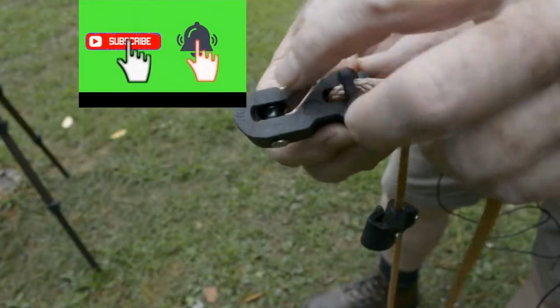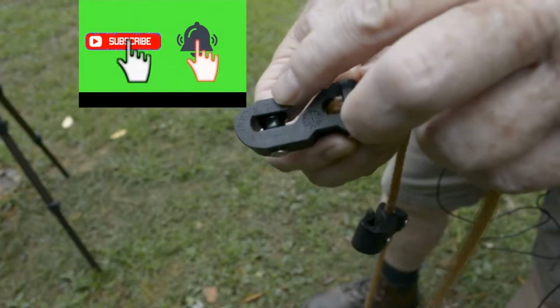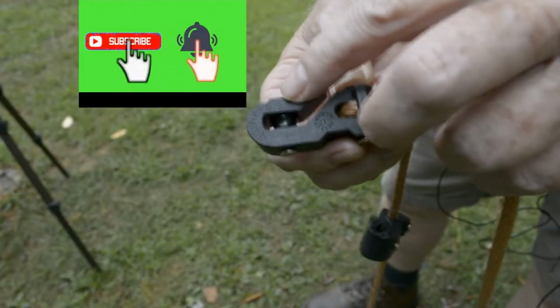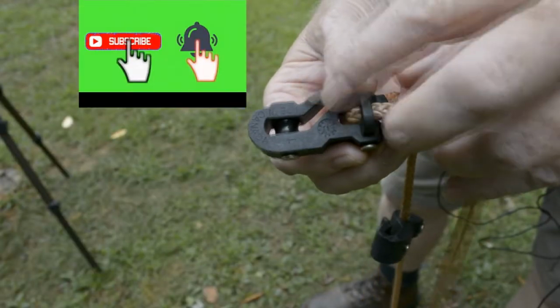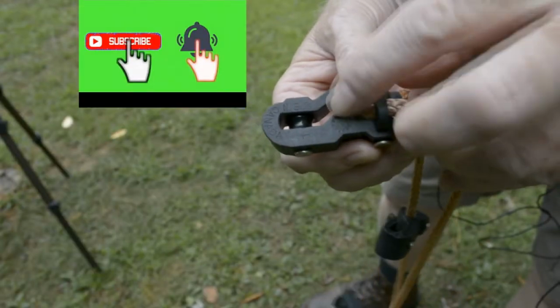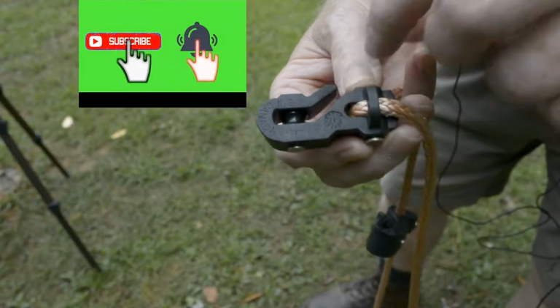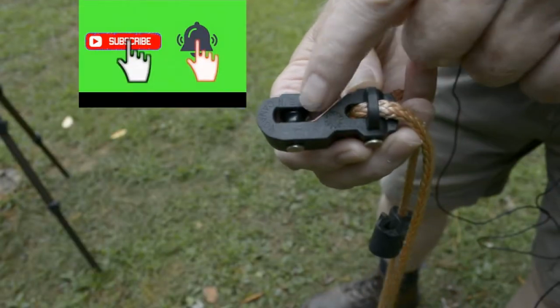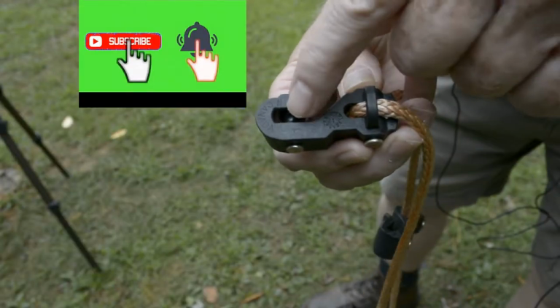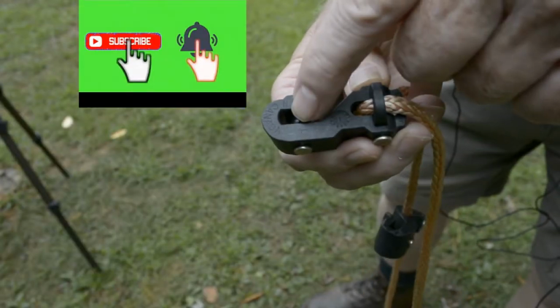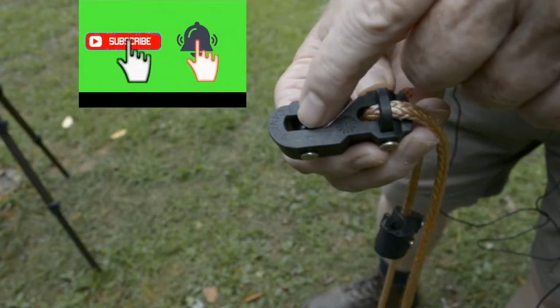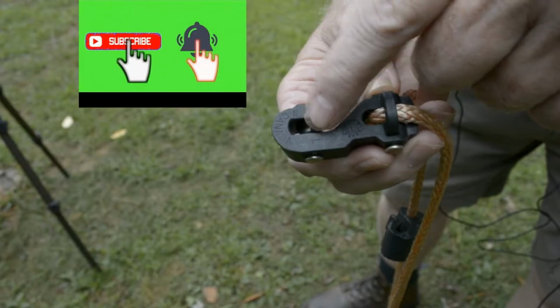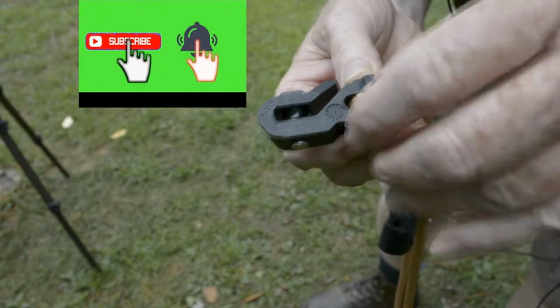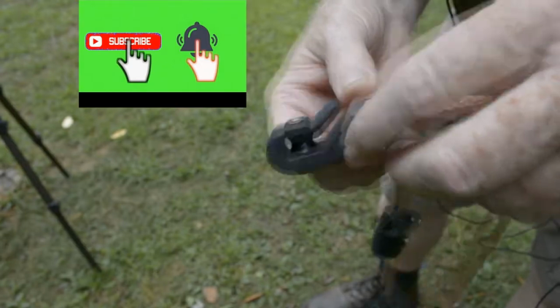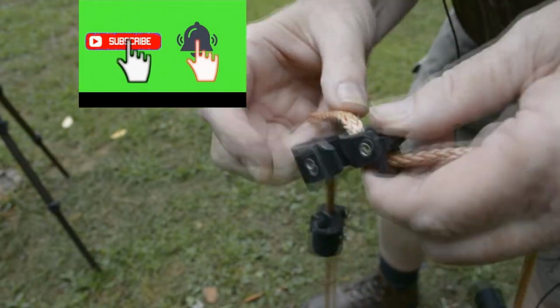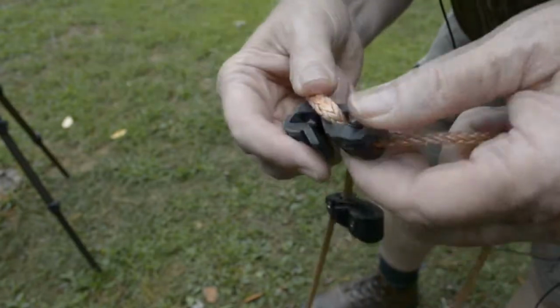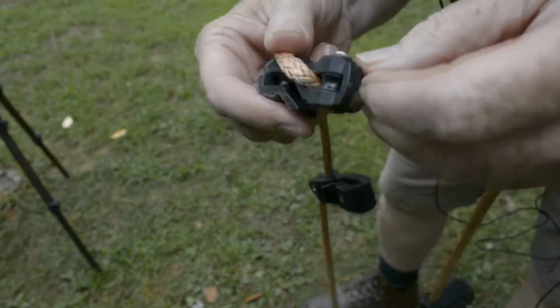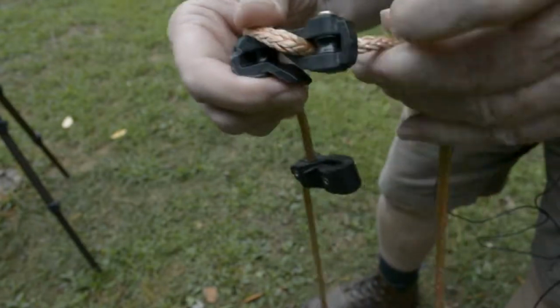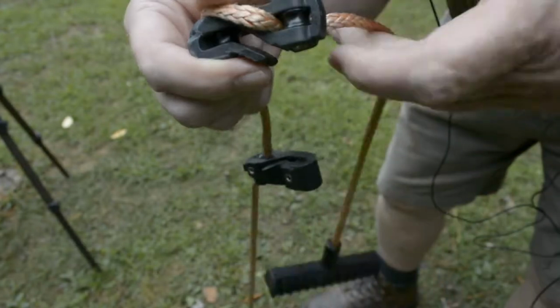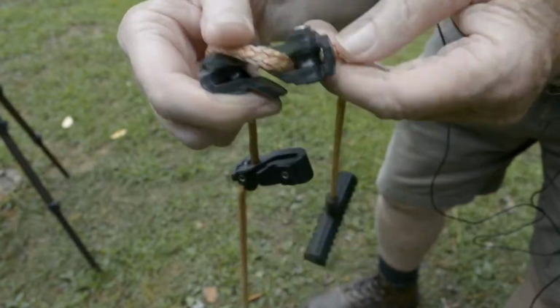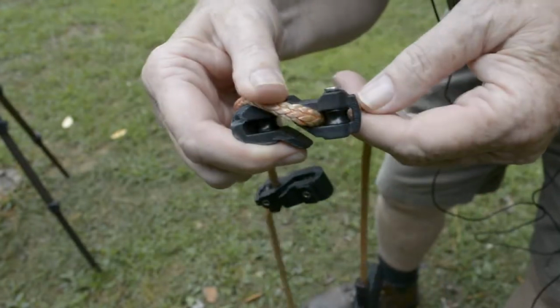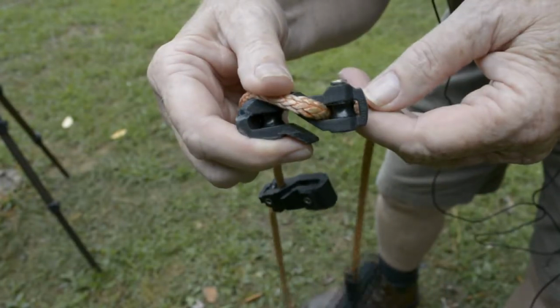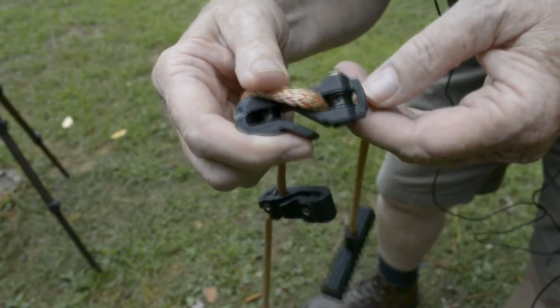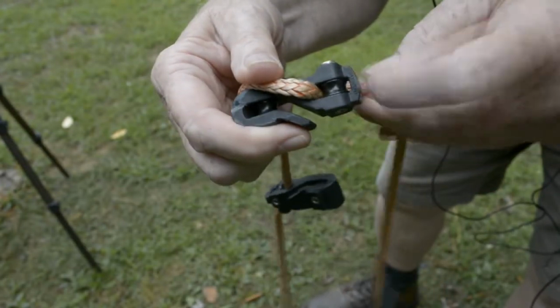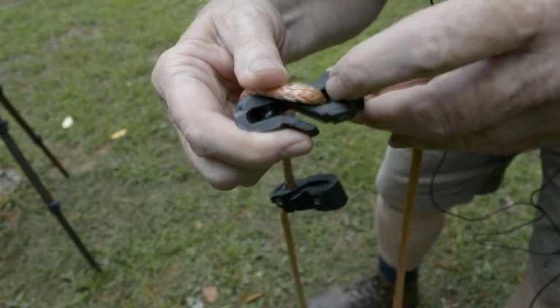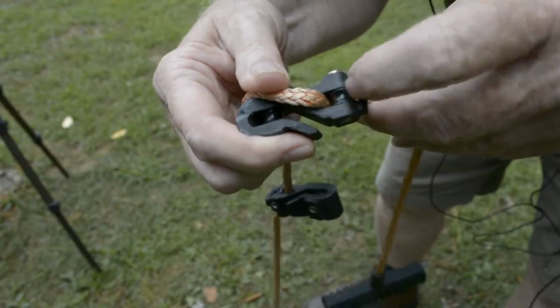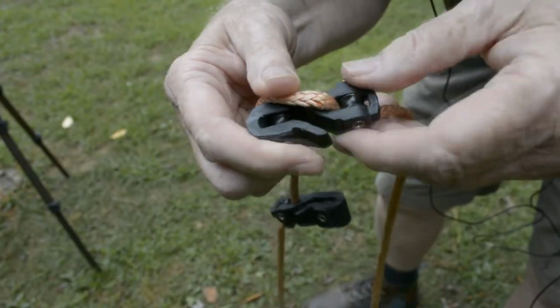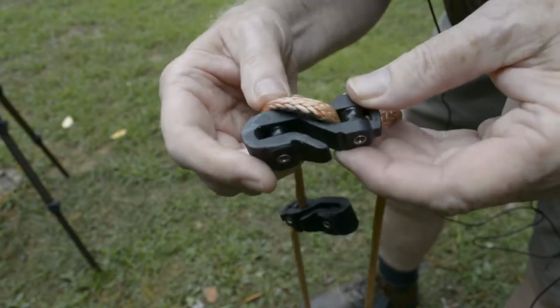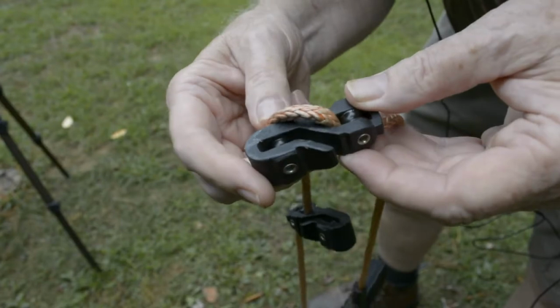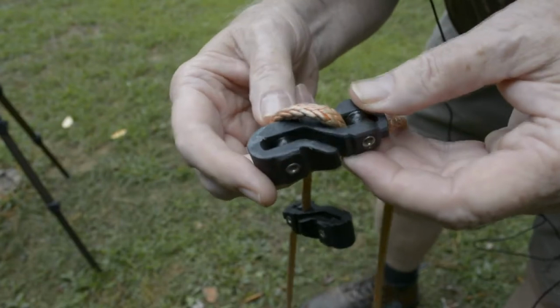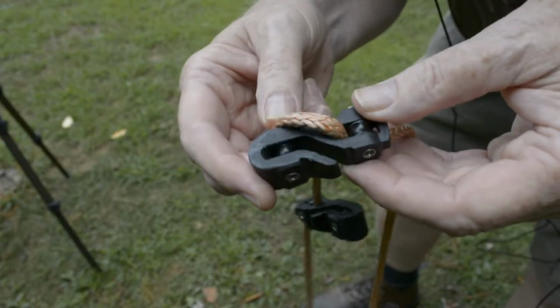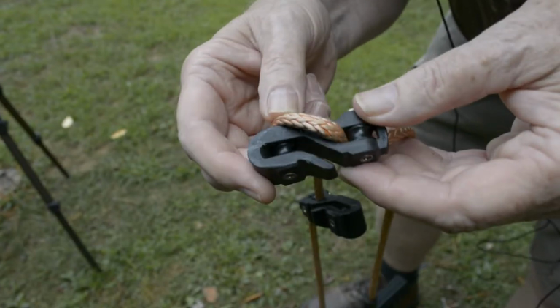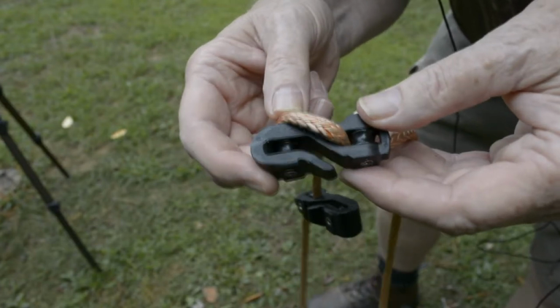Four pulleys — one where the string is, and one back where the rope is — makes it a lot simpler pulling.